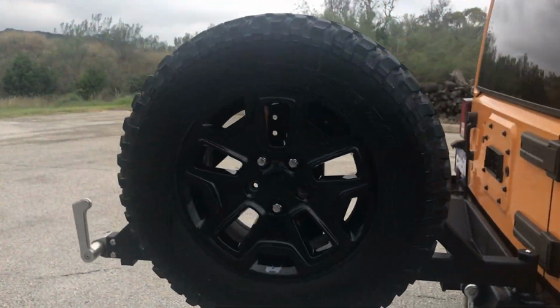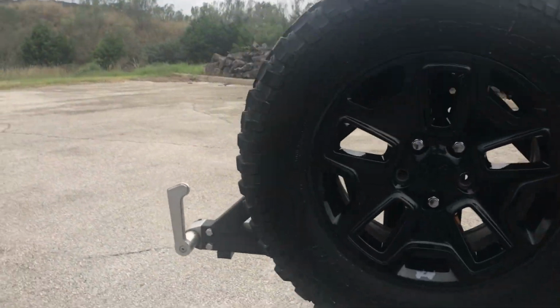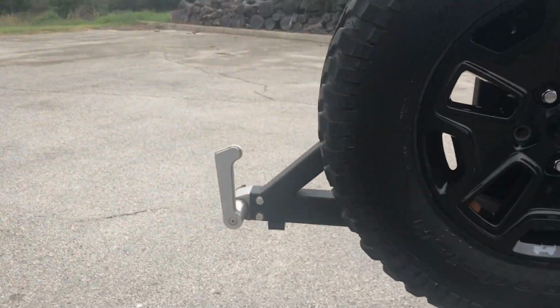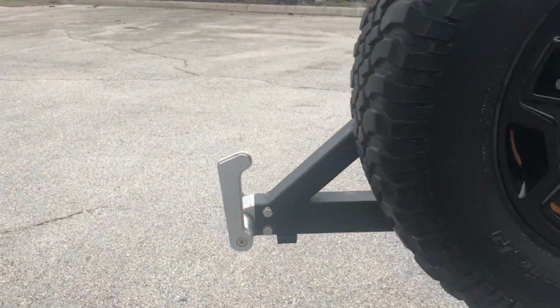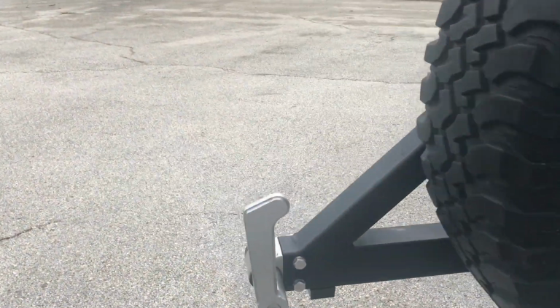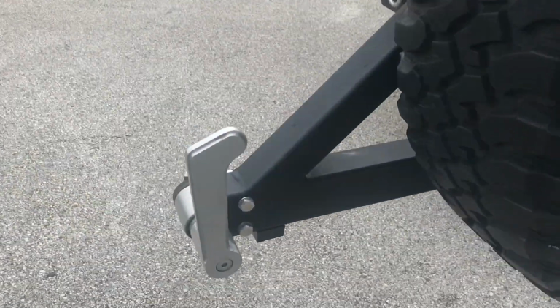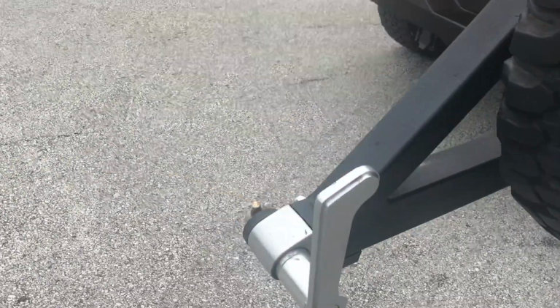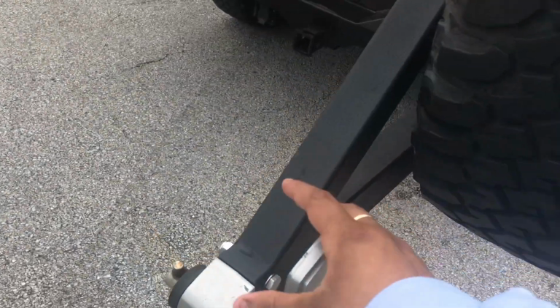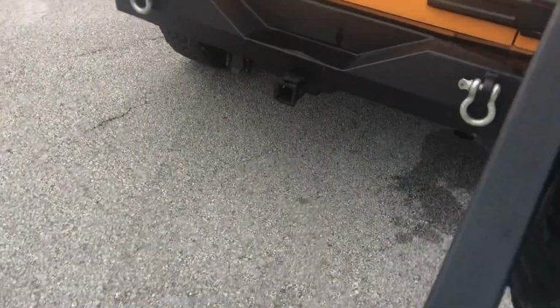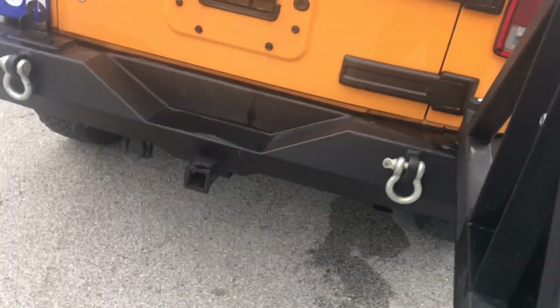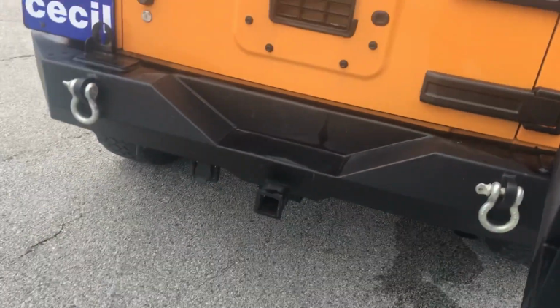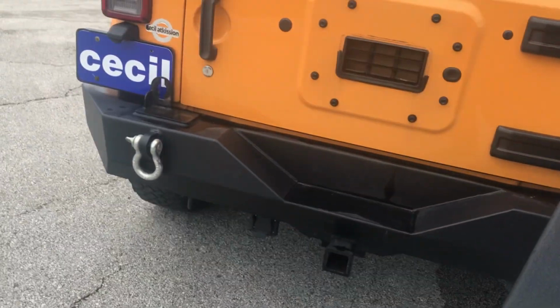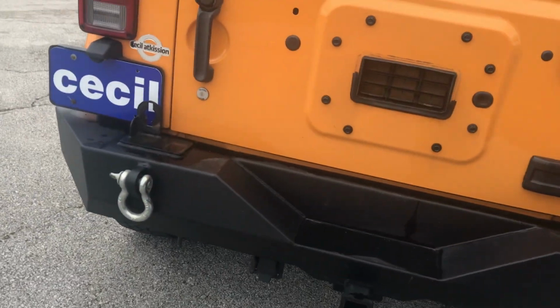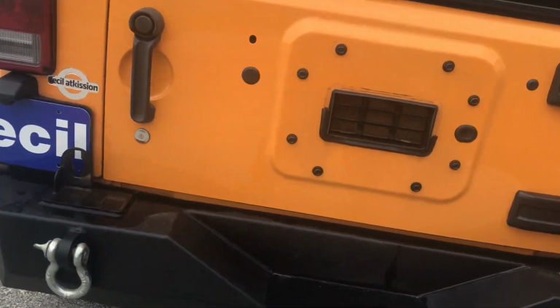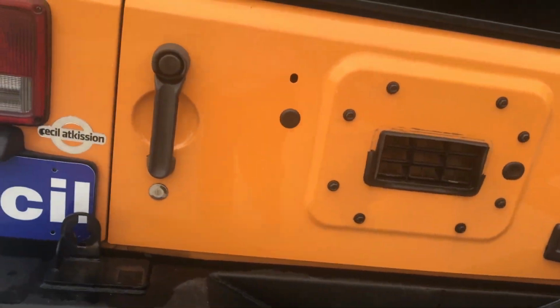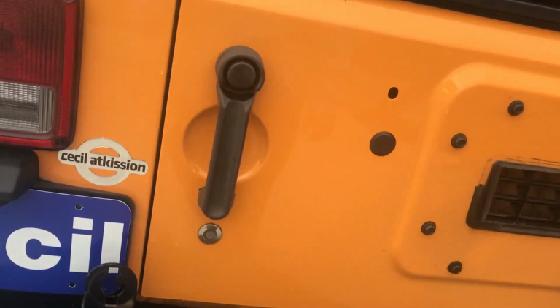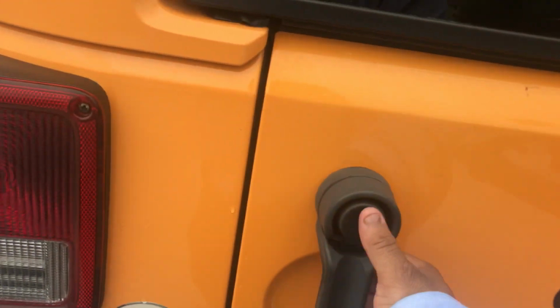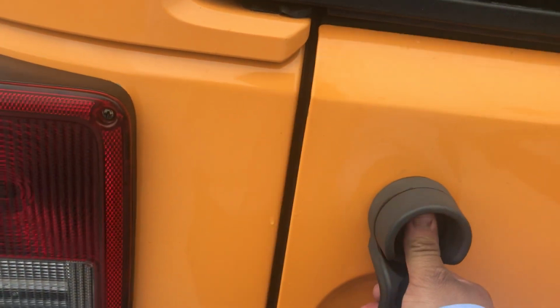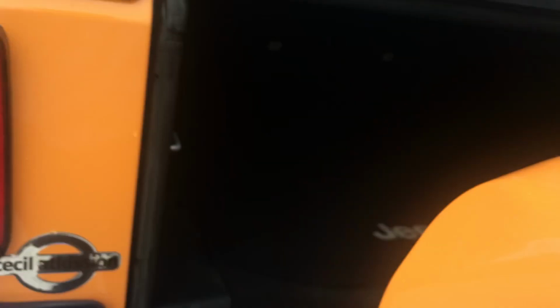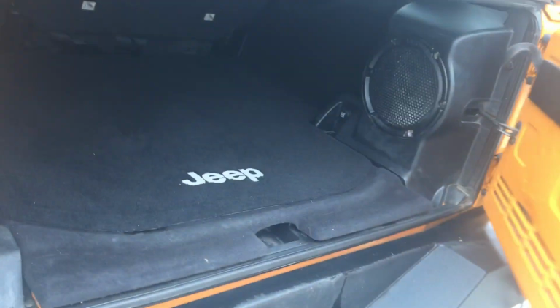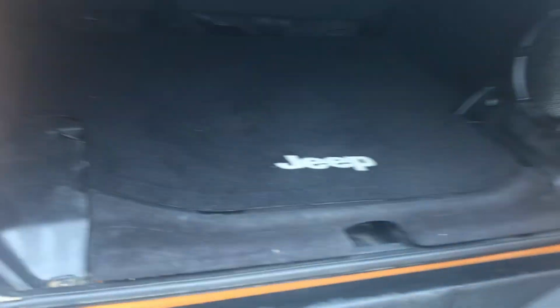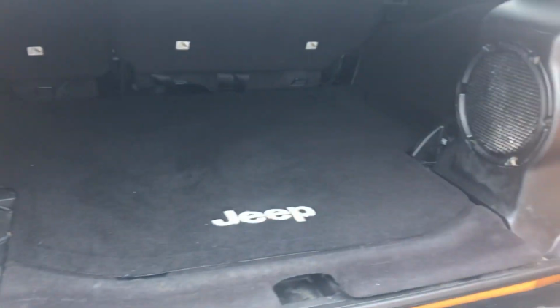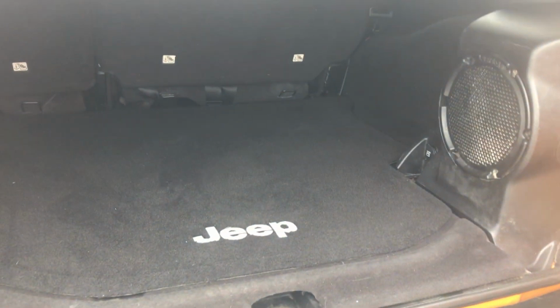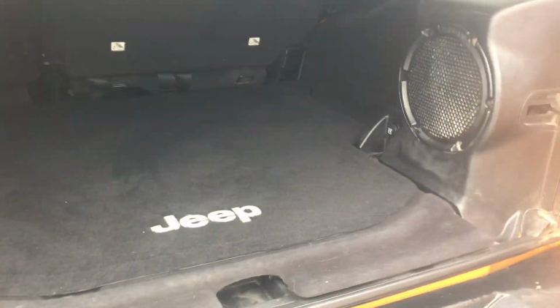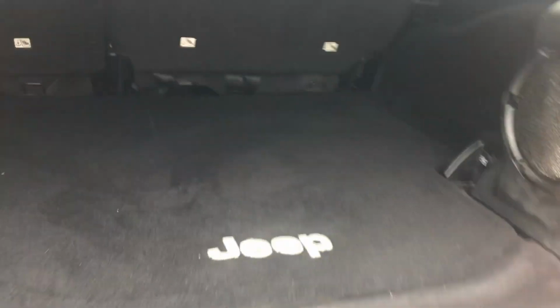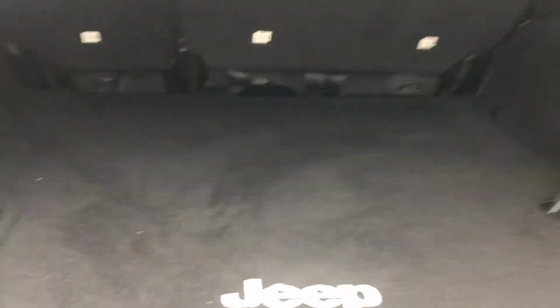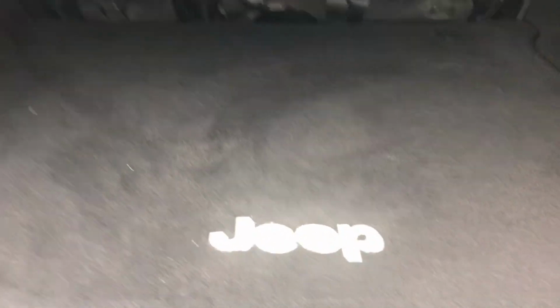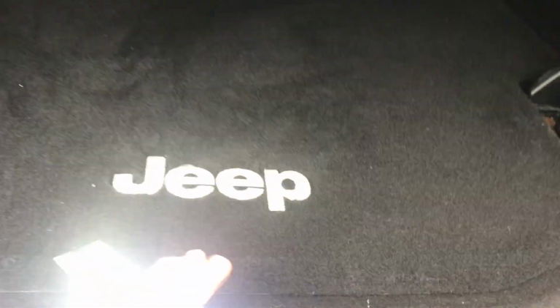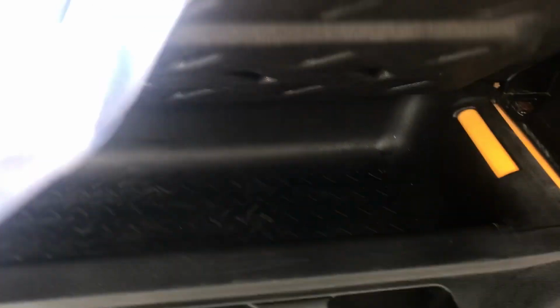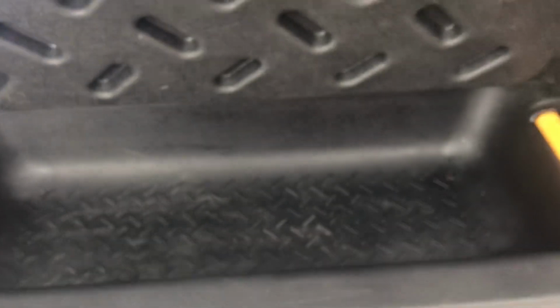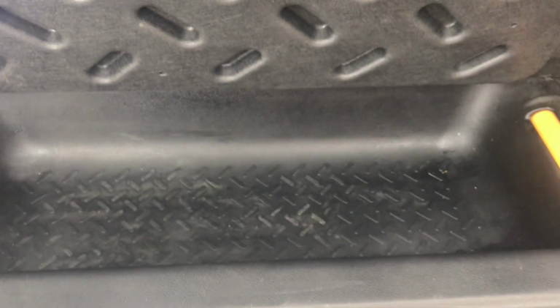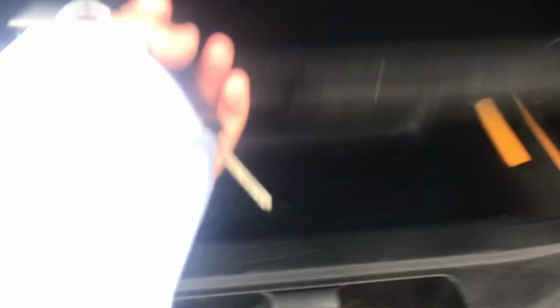Here's the spare. You have a locking mechanism right here to be able to pull your spare tire back. Here's your trunk — it has very nice cloth back seats and nice storage underneath.